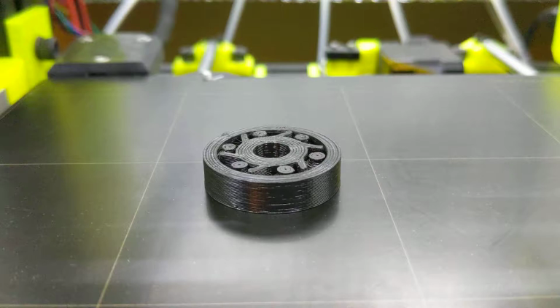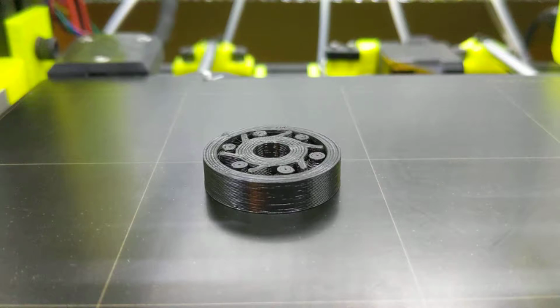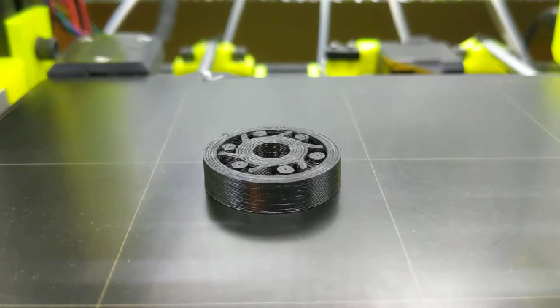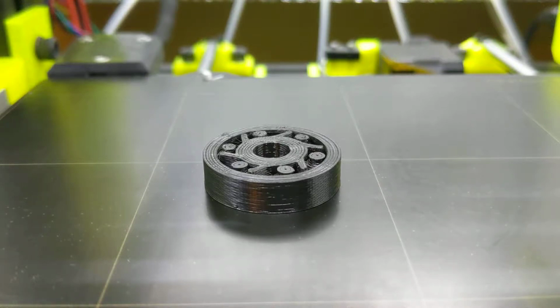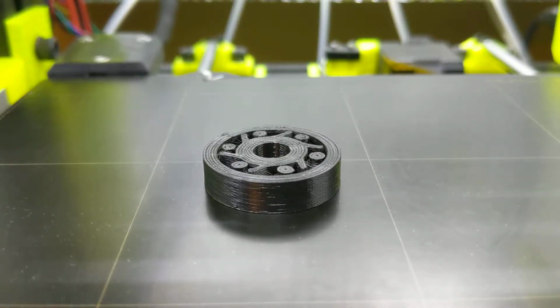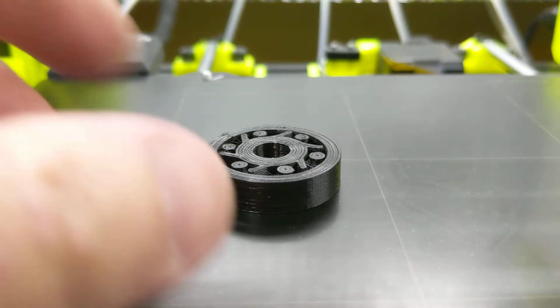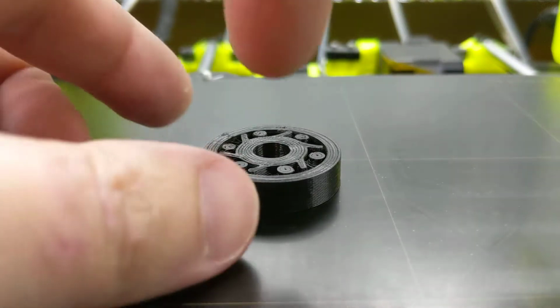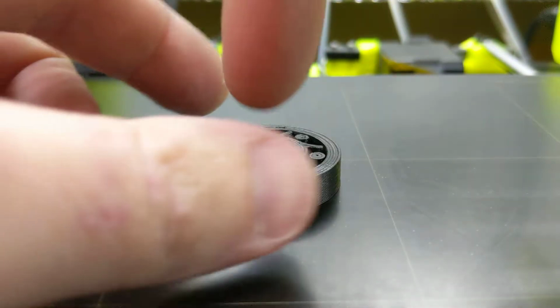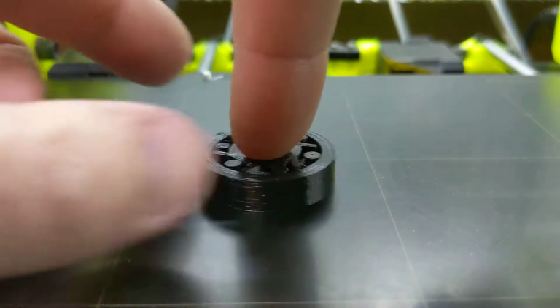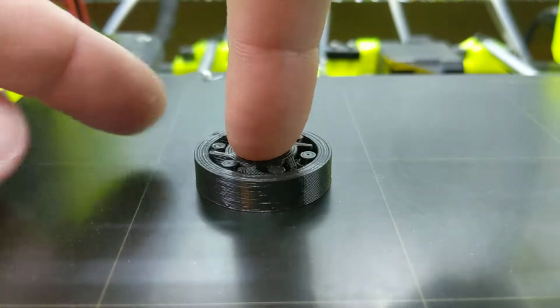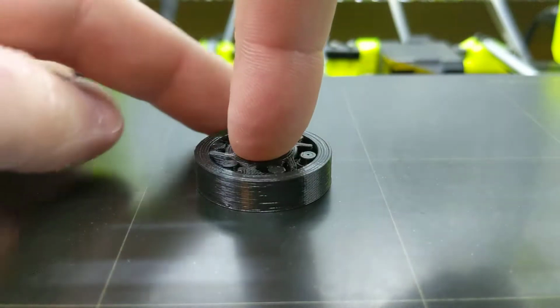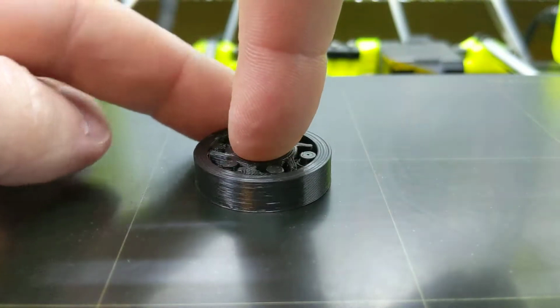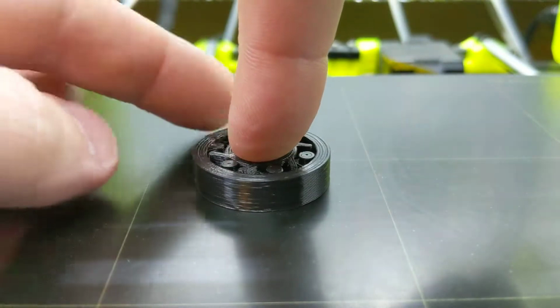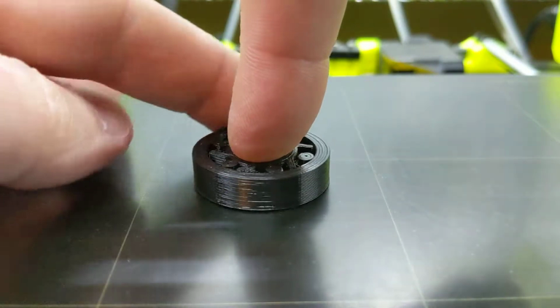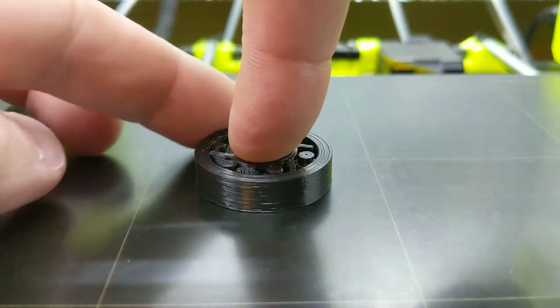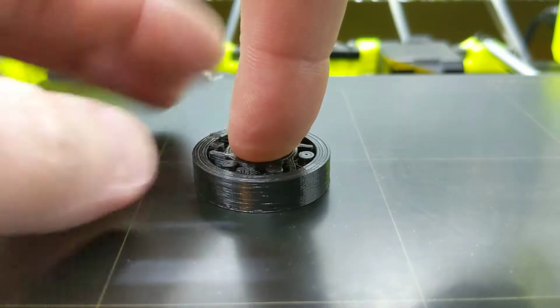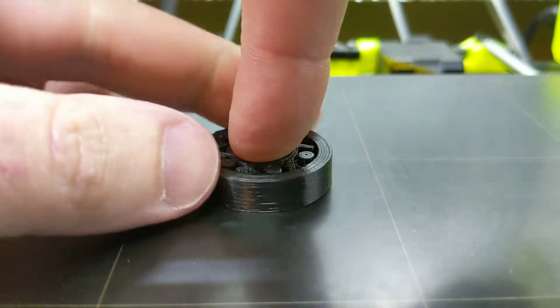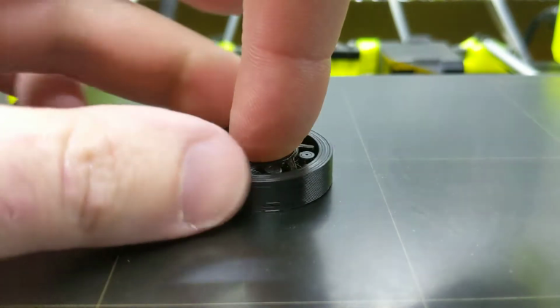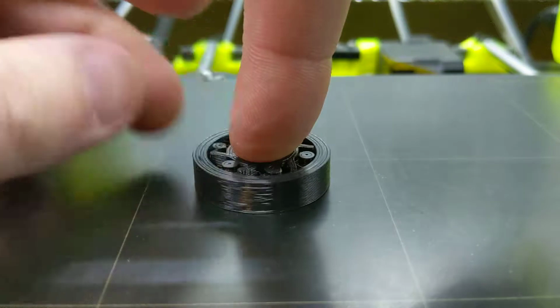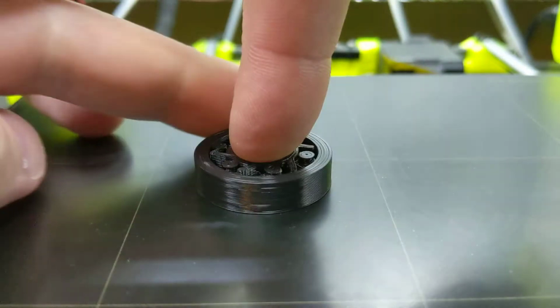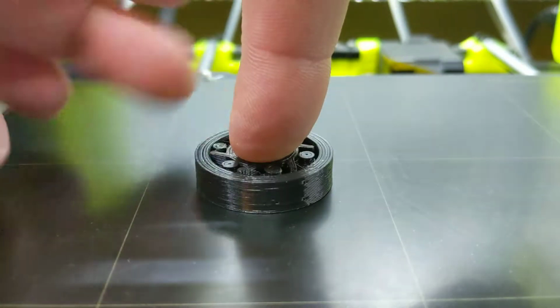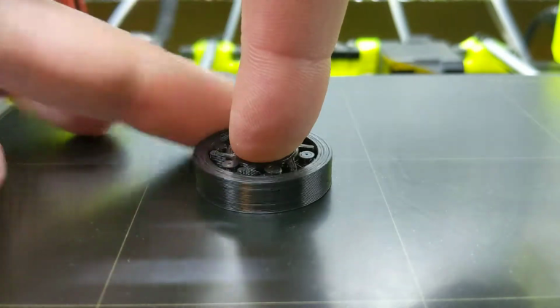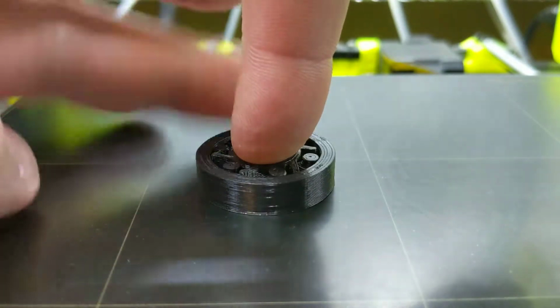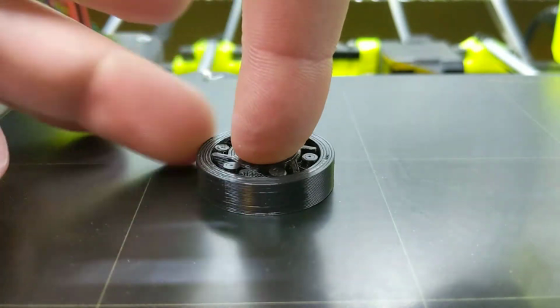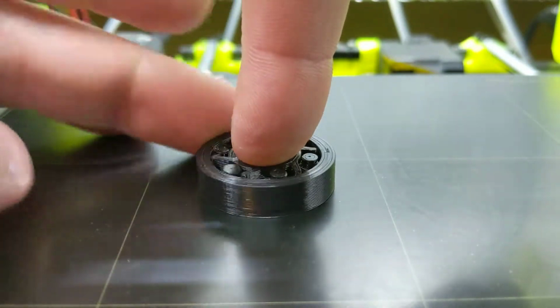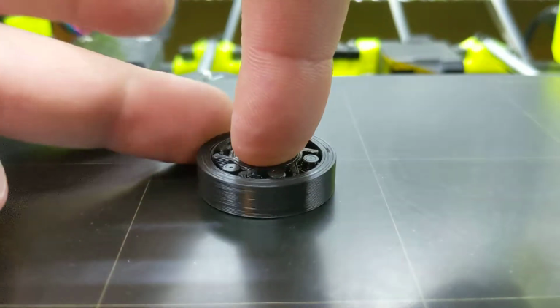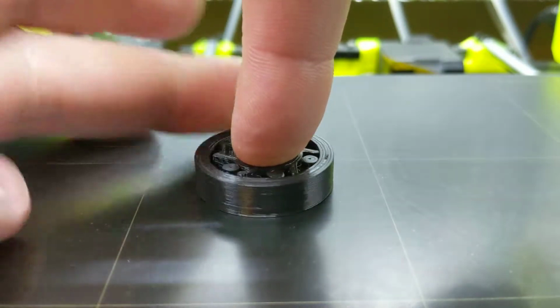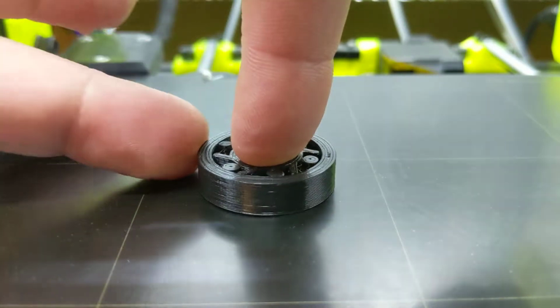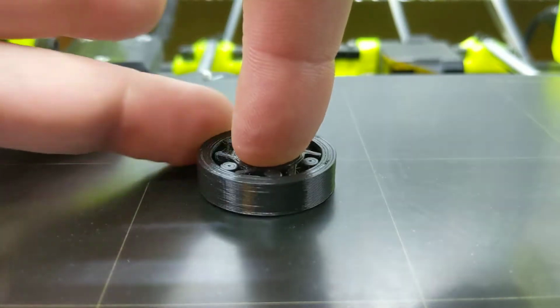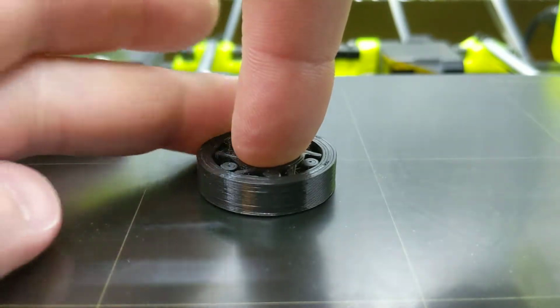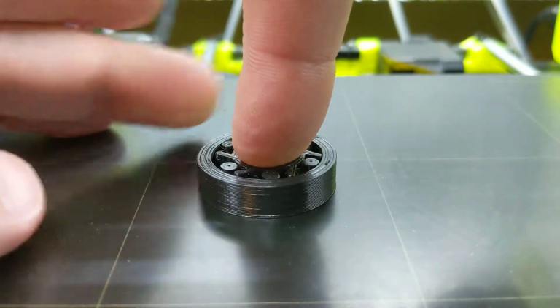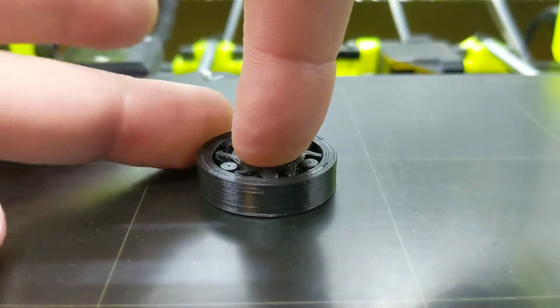Check it out! I made a one-way bearing. So it spins this way, right, but not the other. It locks.